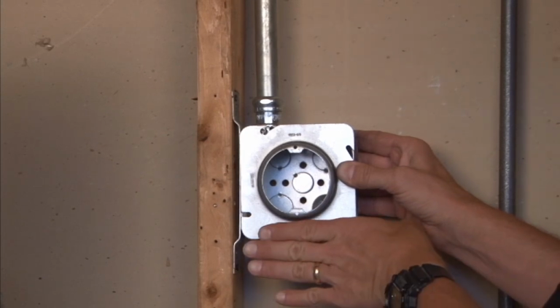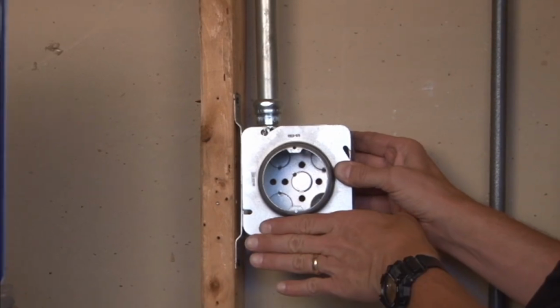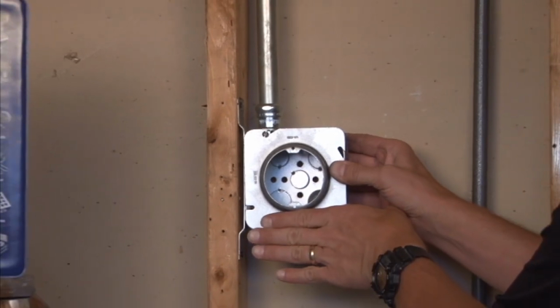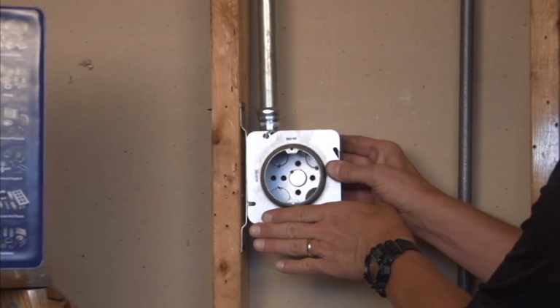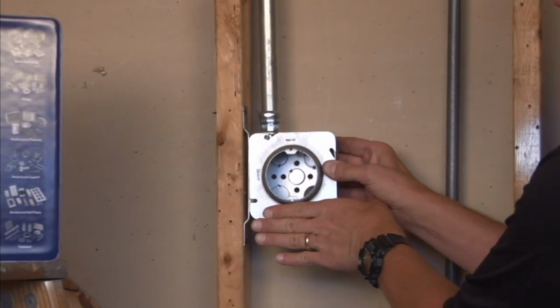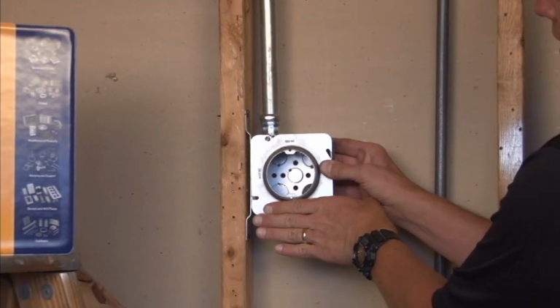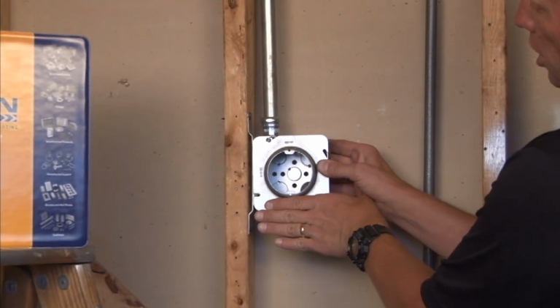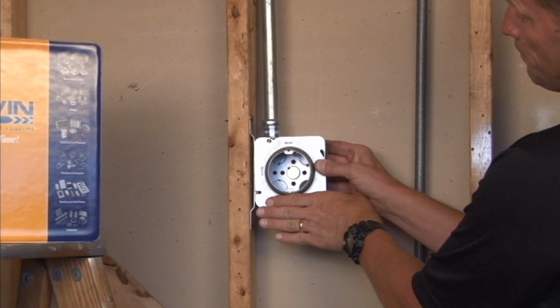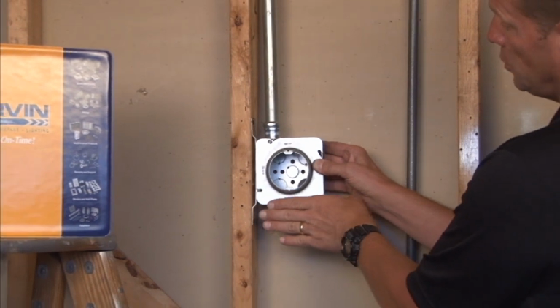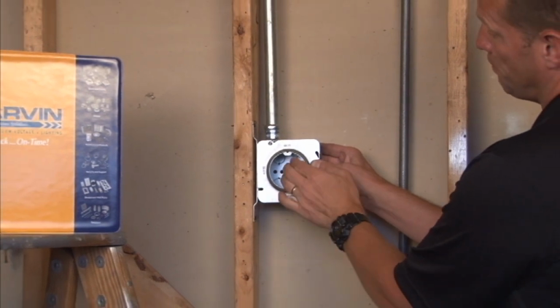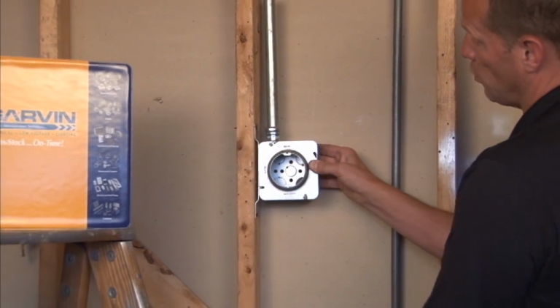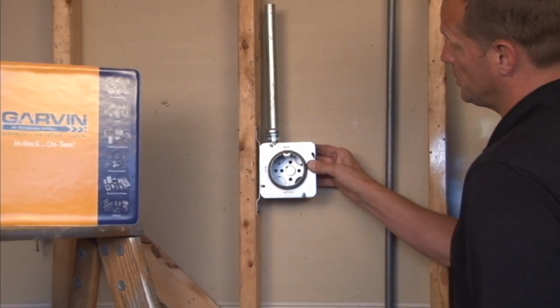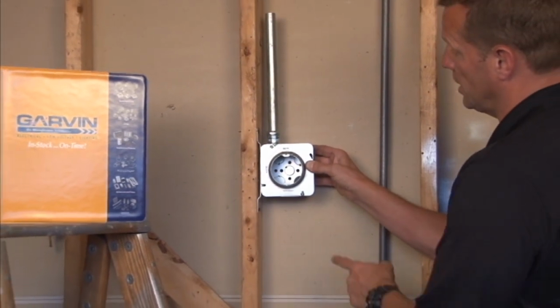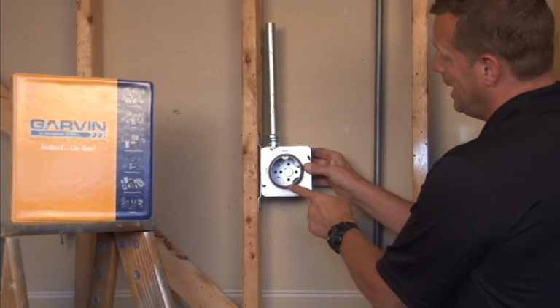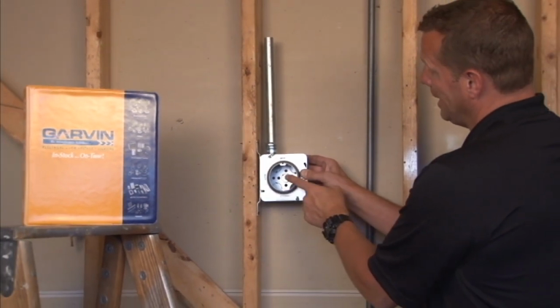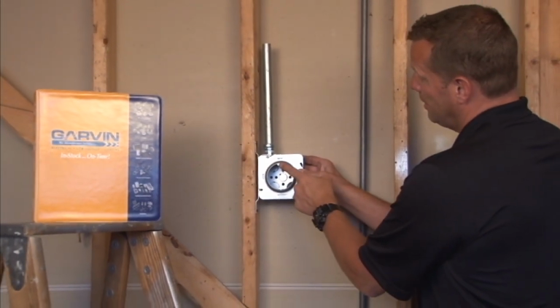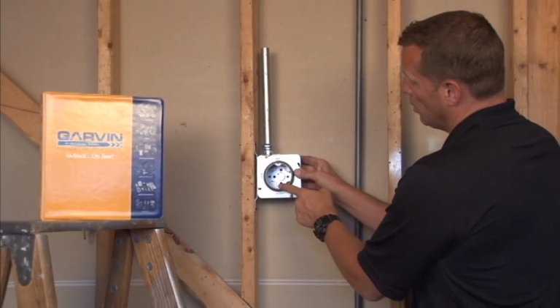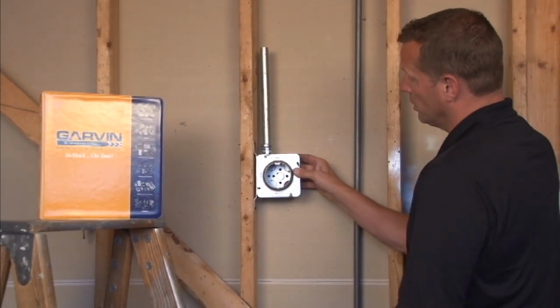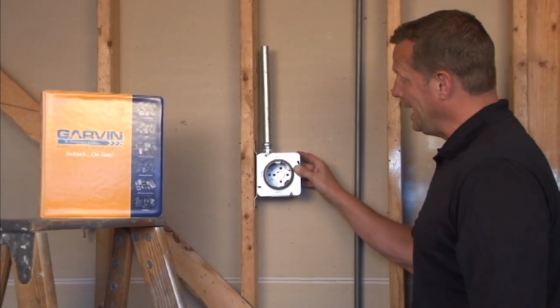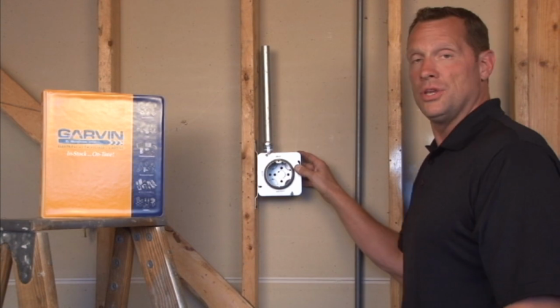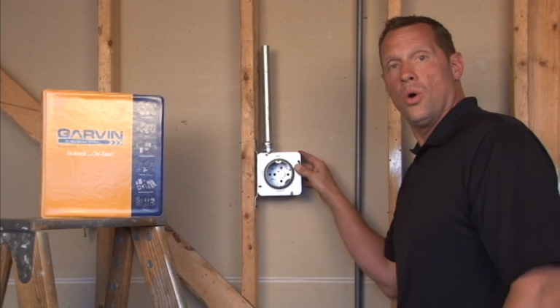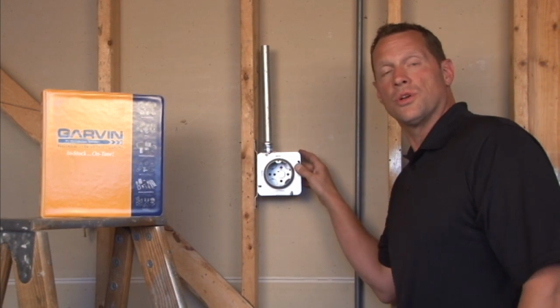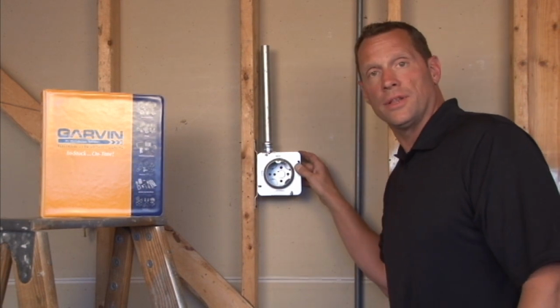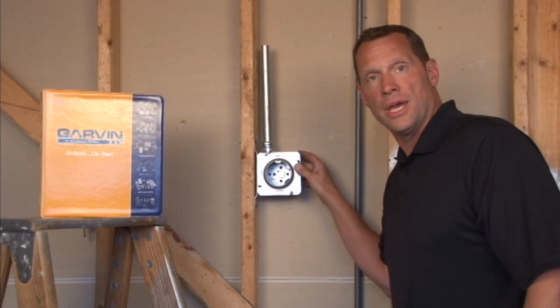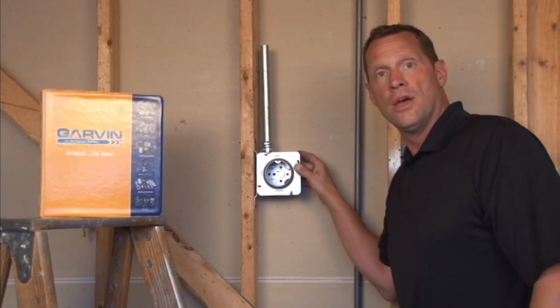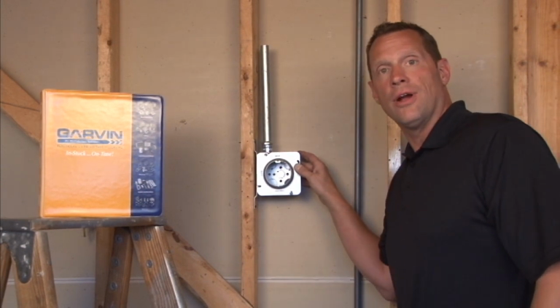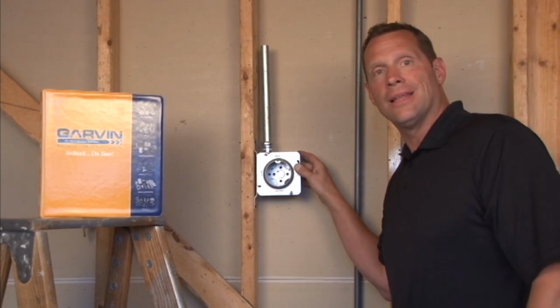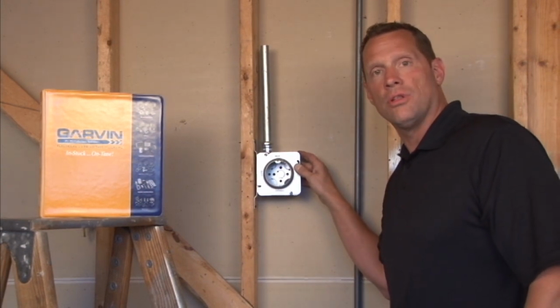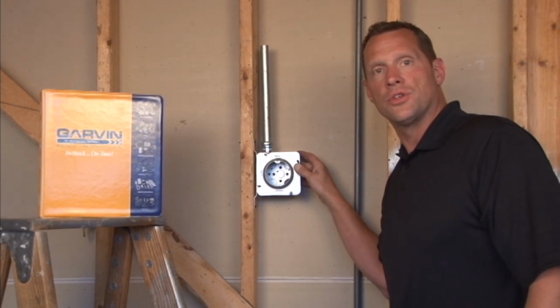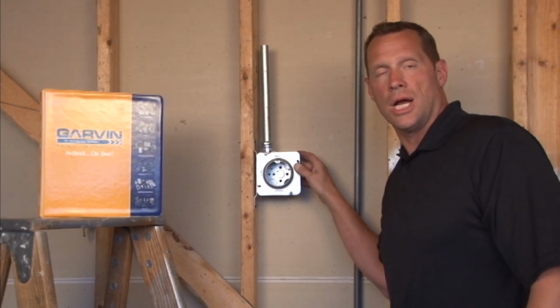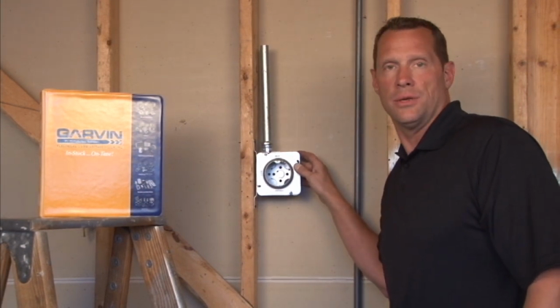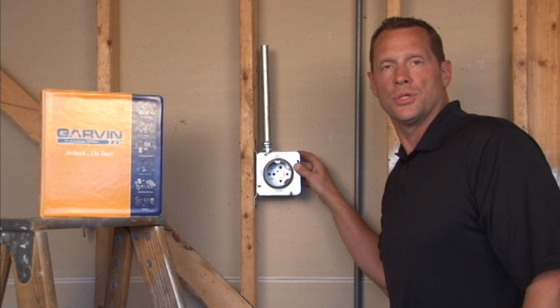you have perfect wire positioning and, more importantly, 8-32 holes that are perfectly spaced for any electrical light fixture or sconce light you might purchase.